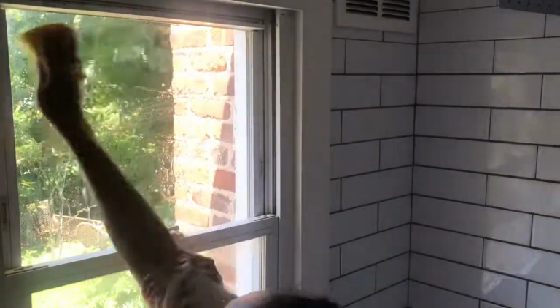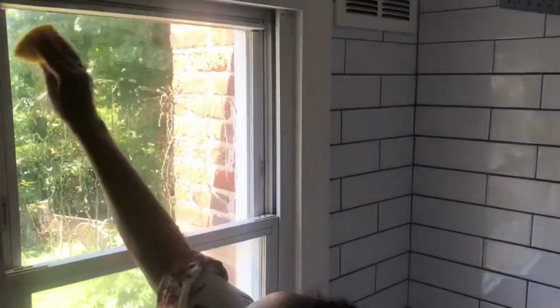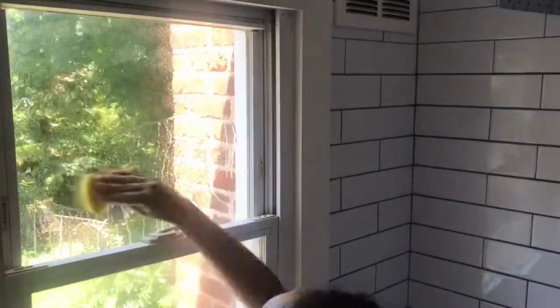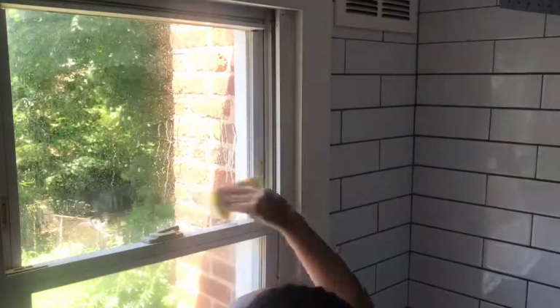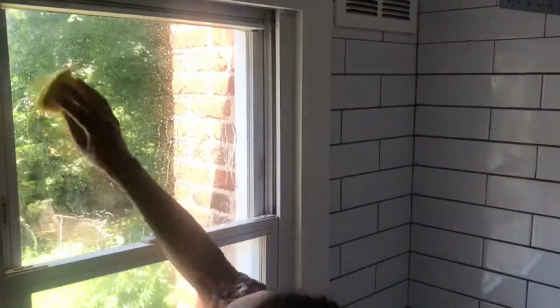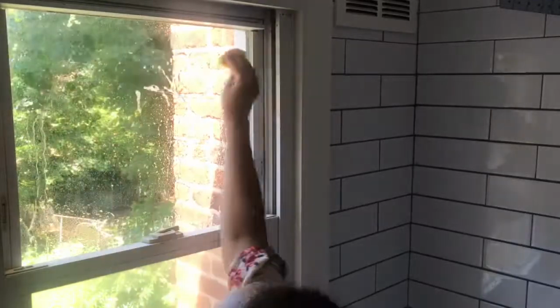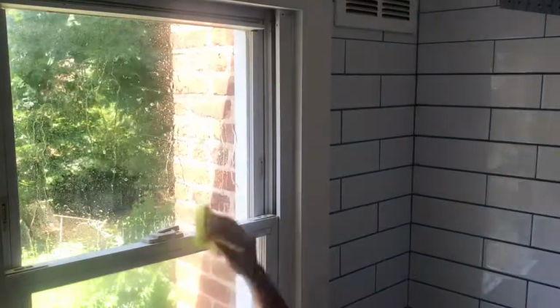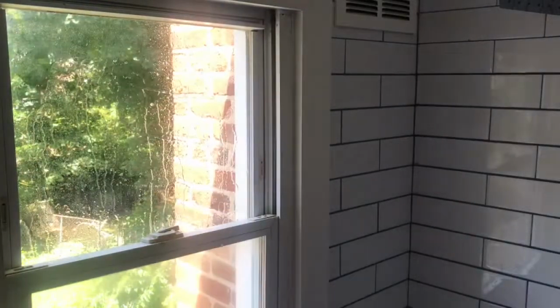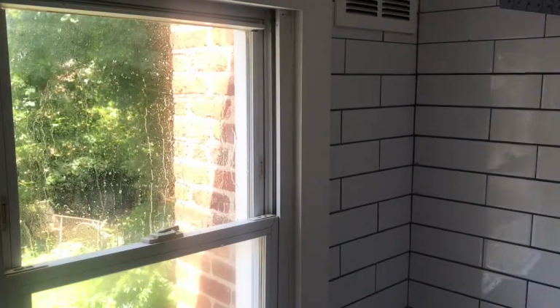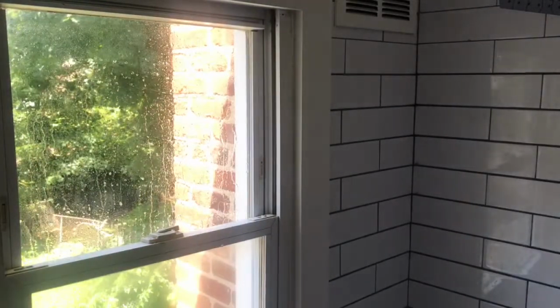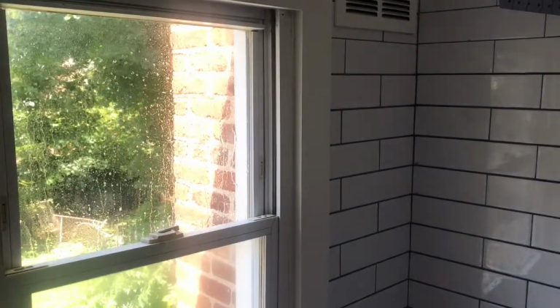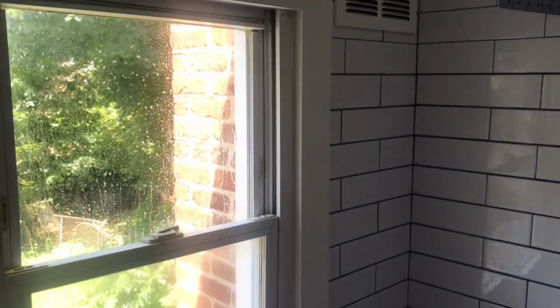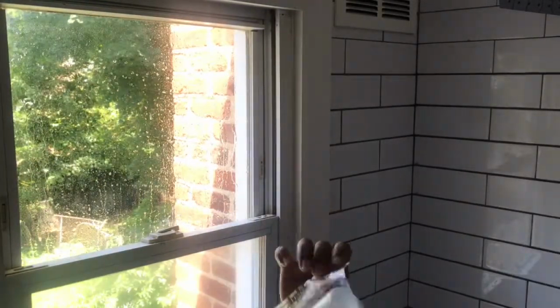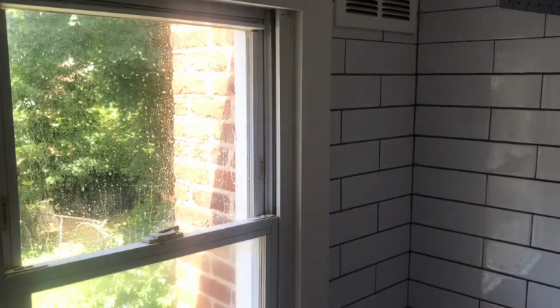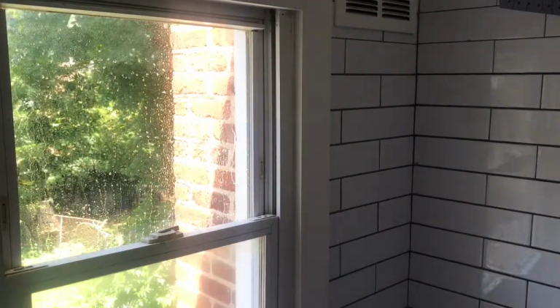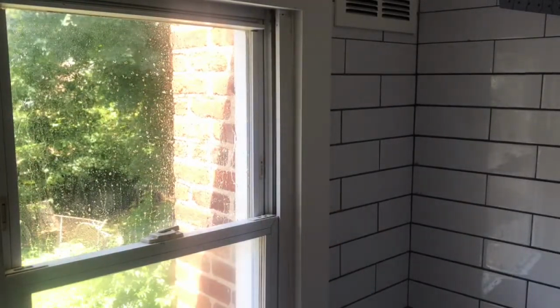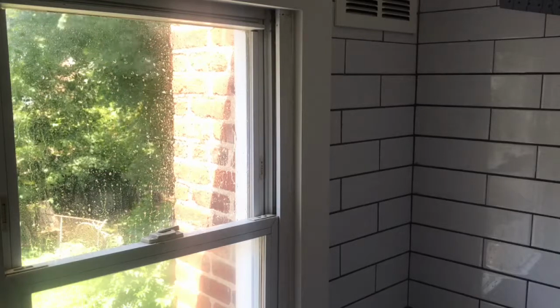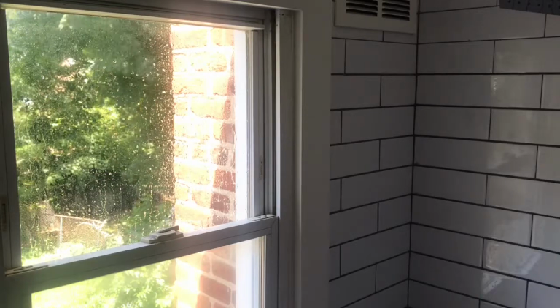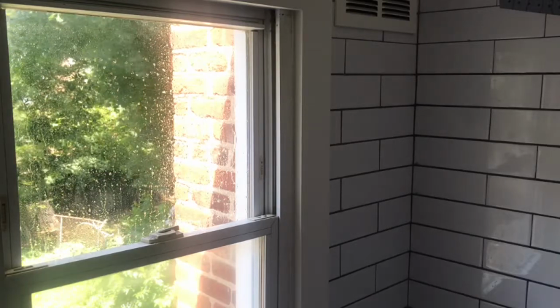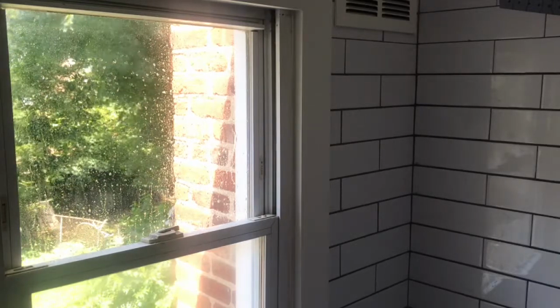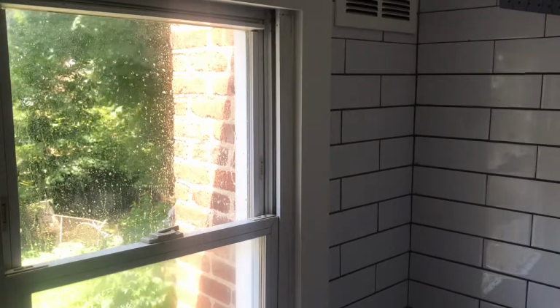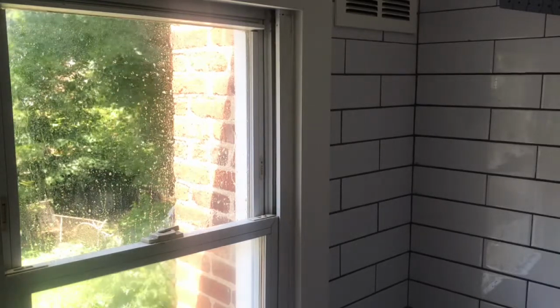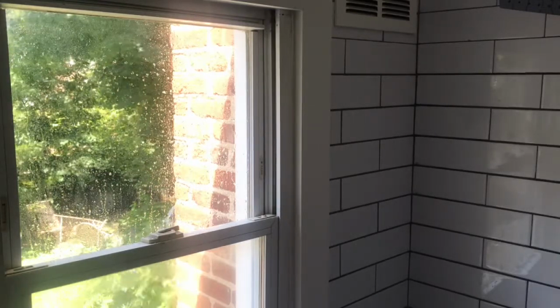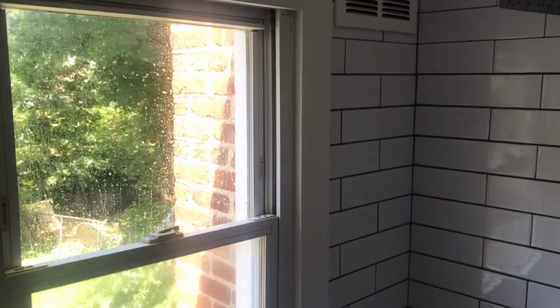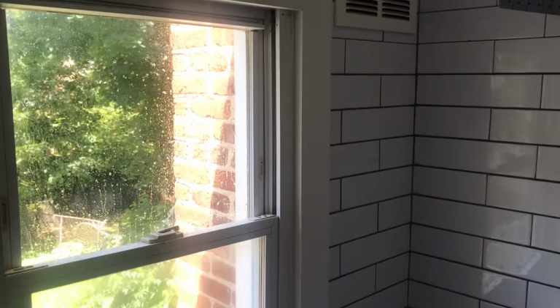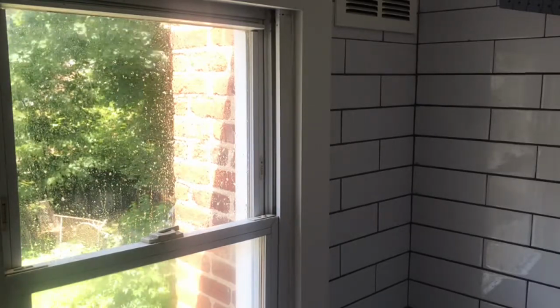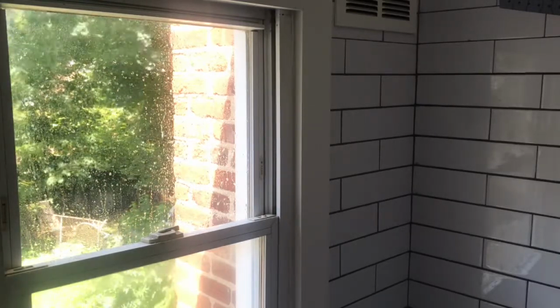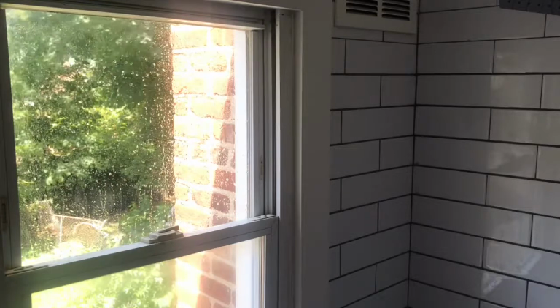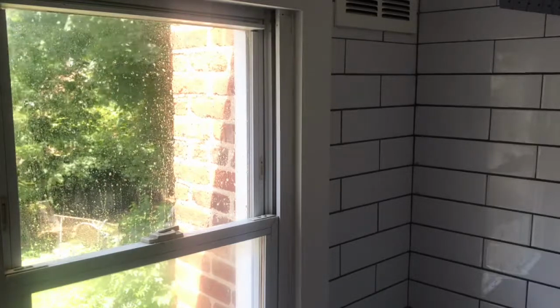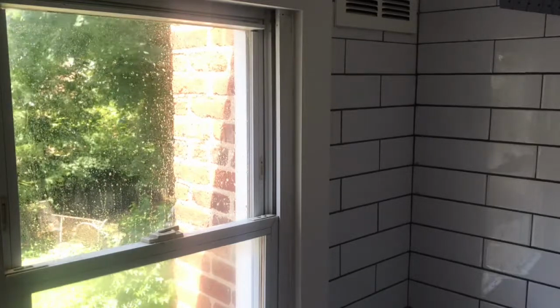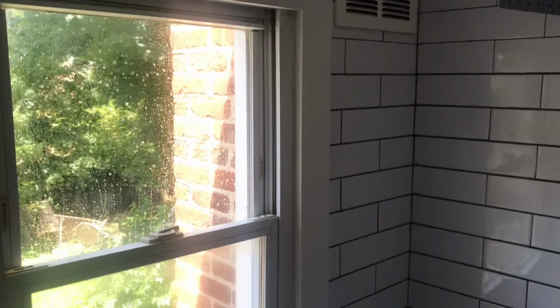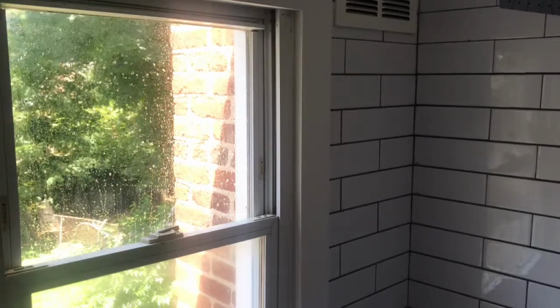Initially you're going to want to go ahead and take any type of window cleaner and just clean off your windows. Then for the second step, we are actually adding soapy water onto the window so that it can create a type of suction for the film to stick to.